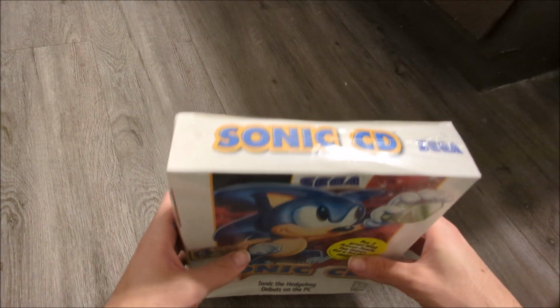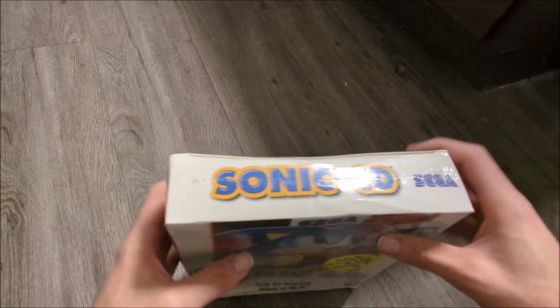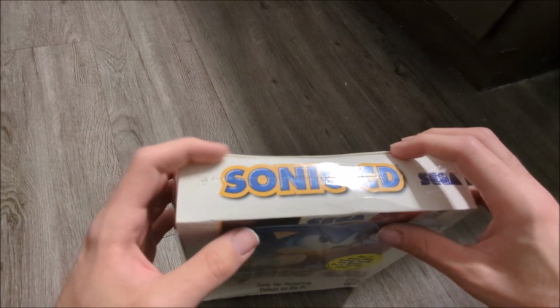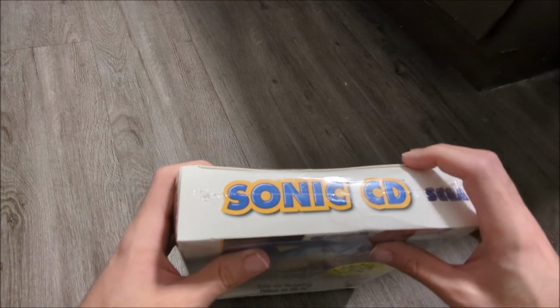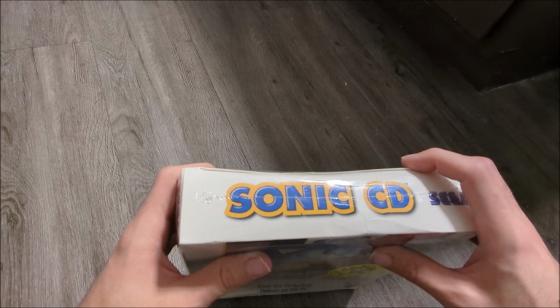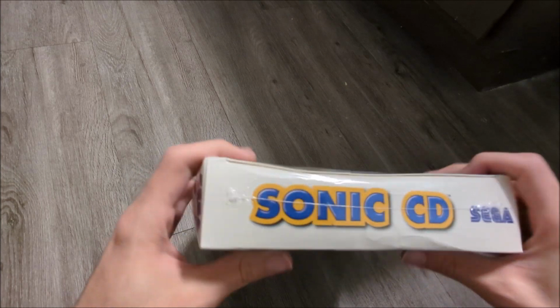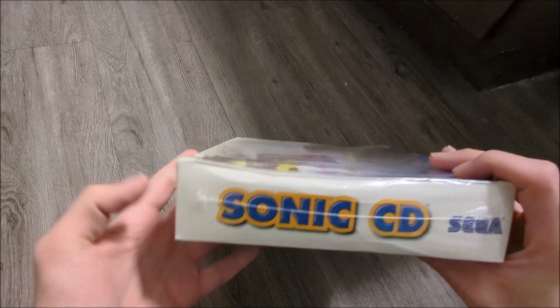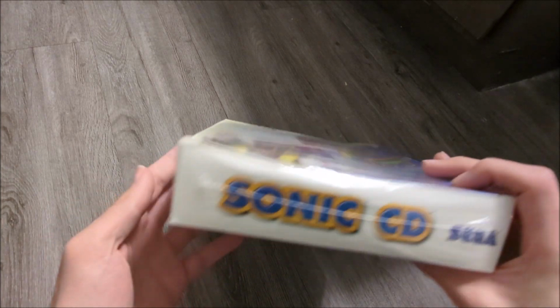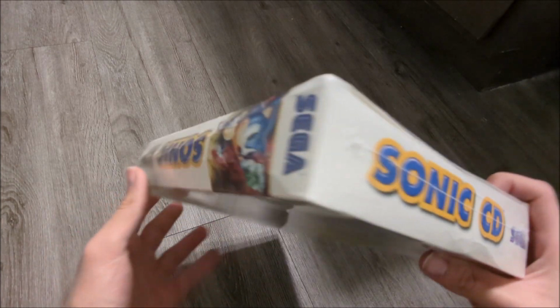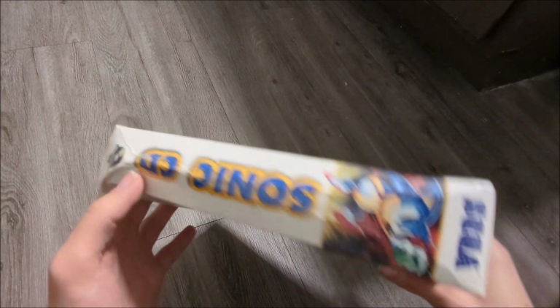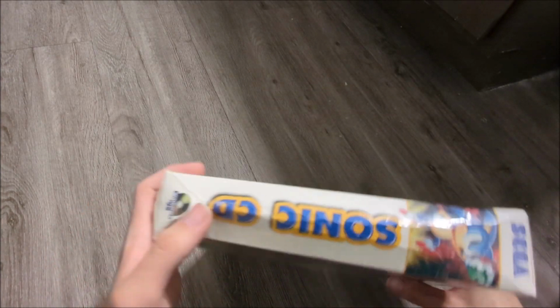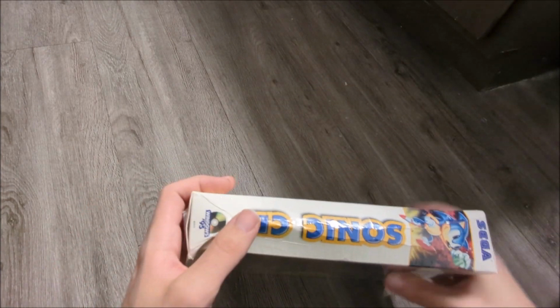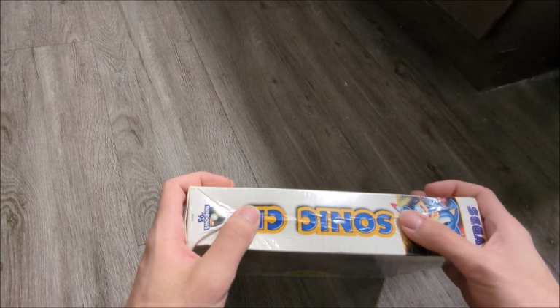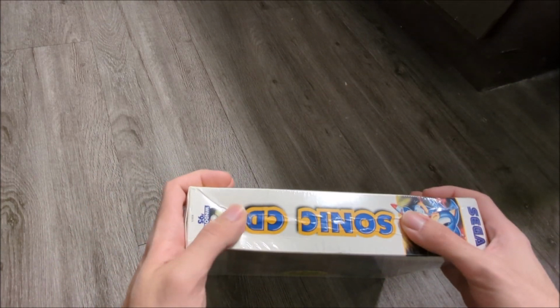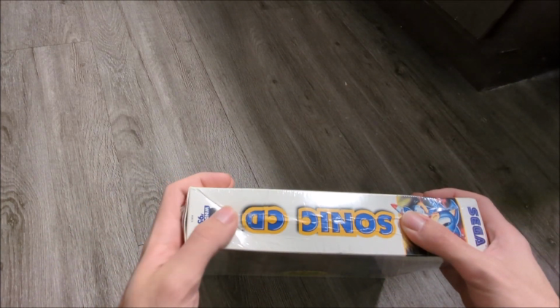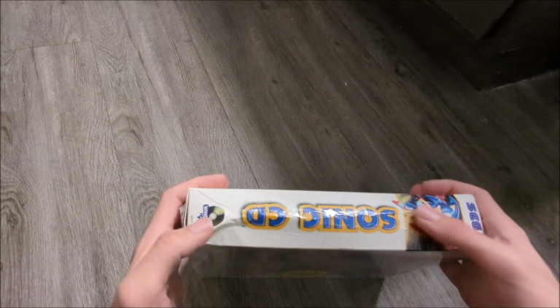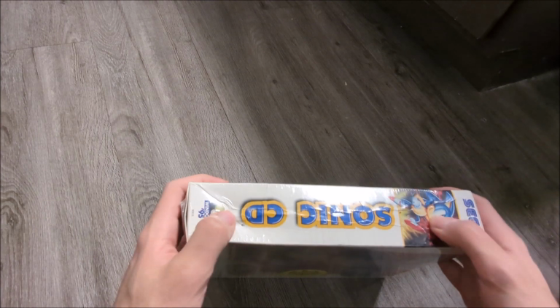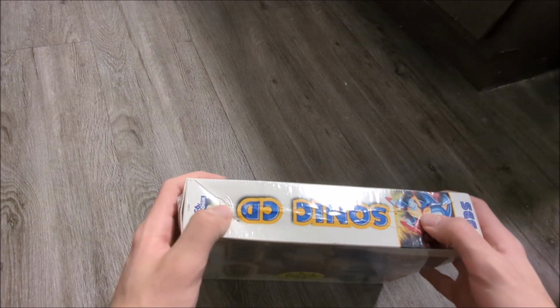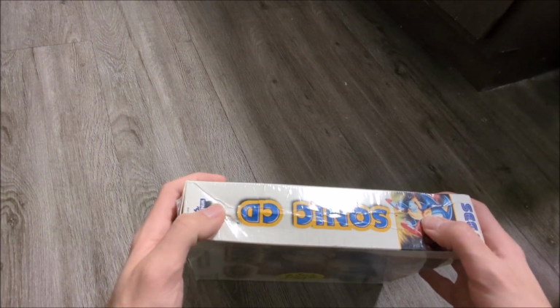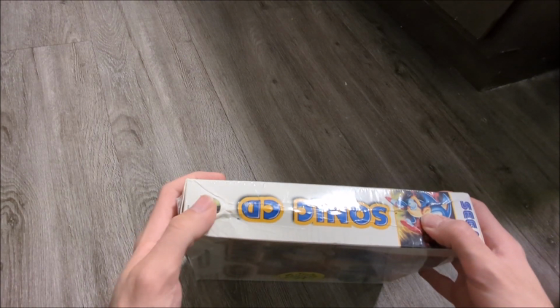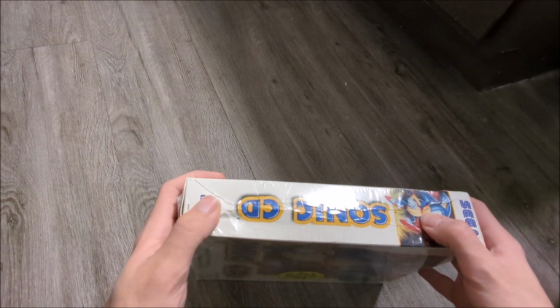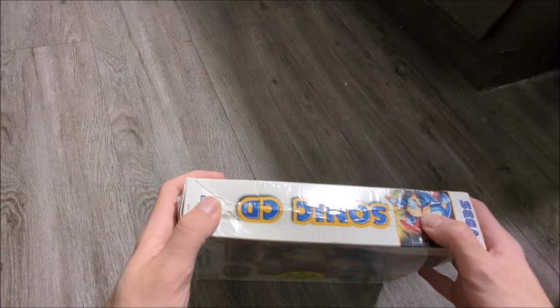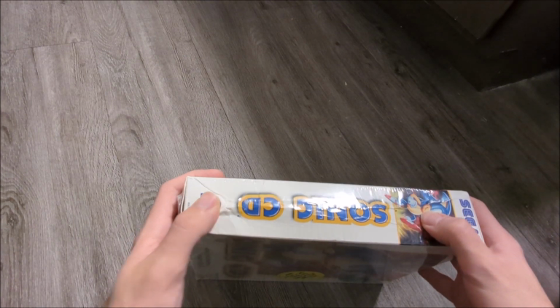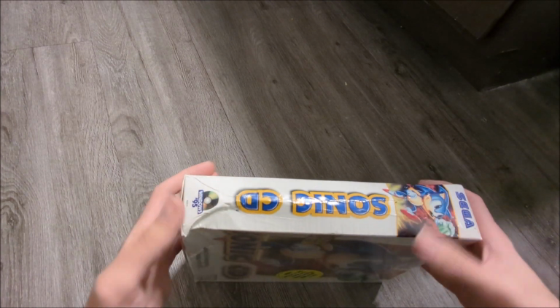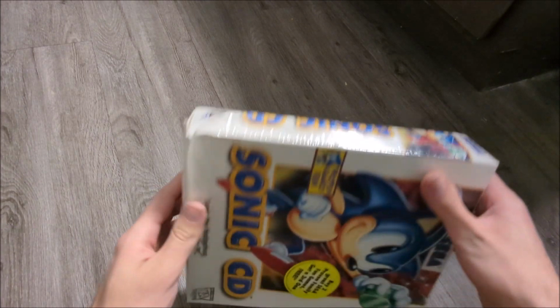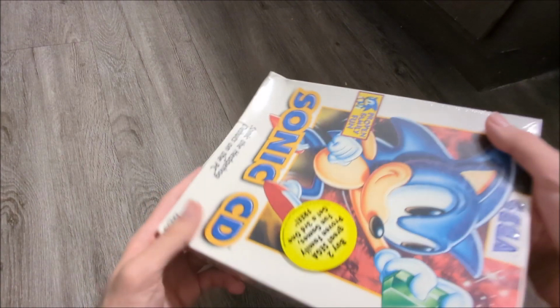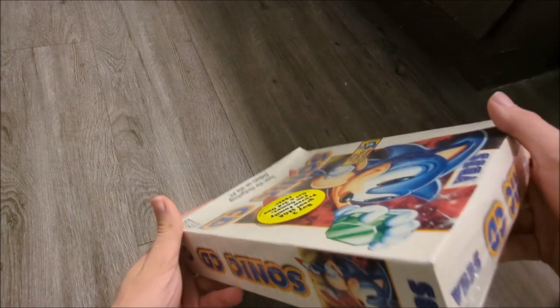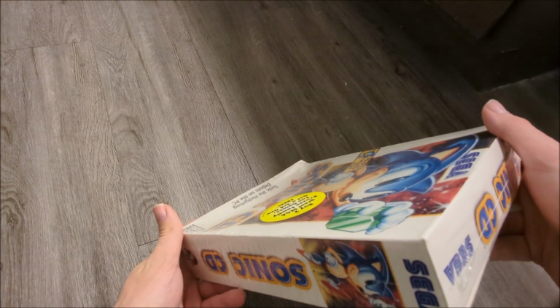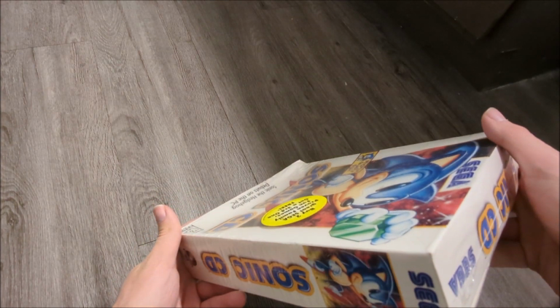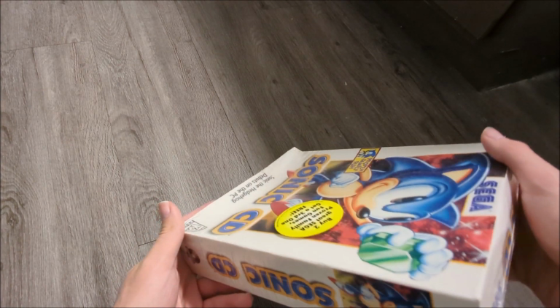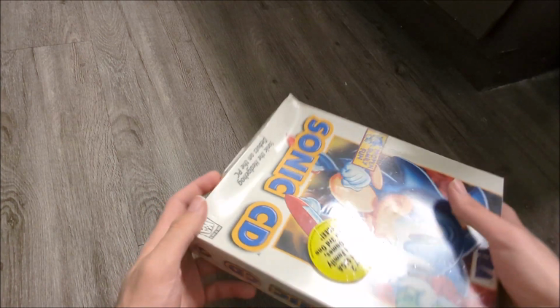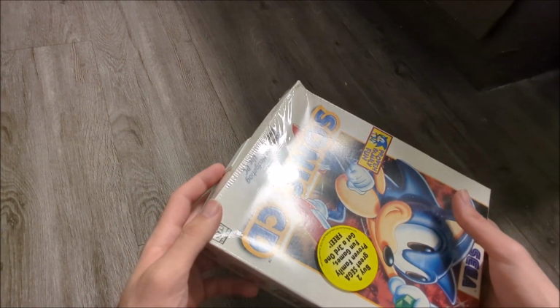I want to open it just to iron it out, make the box look a little bit better. Of course you can't get rid of these creases, but as you can see, if I can push it down a little it looks a lot better. If the front went forward a little bit, that would look nicer too.